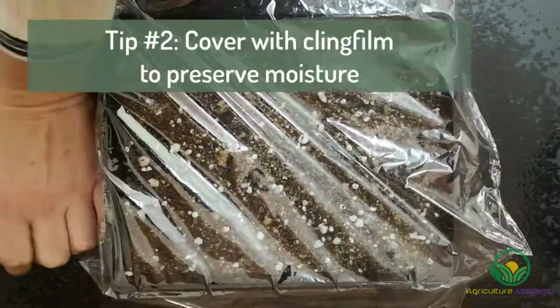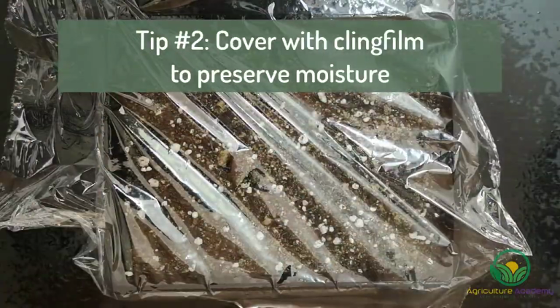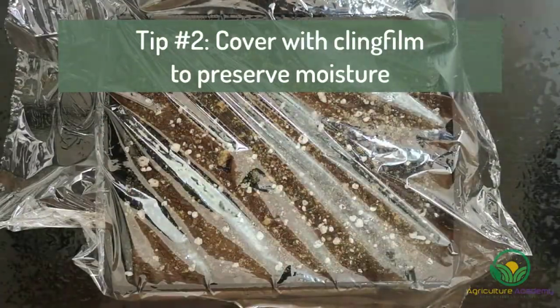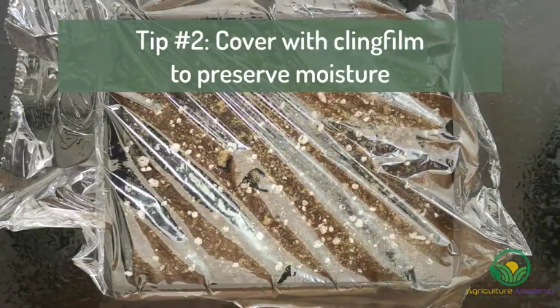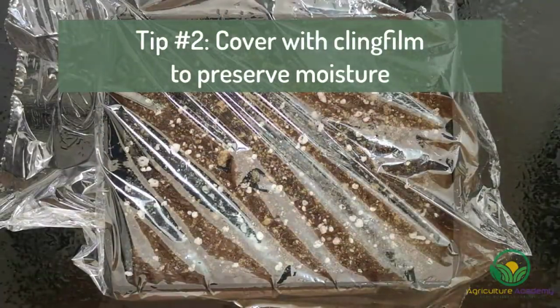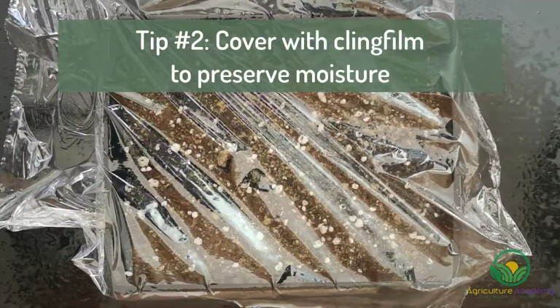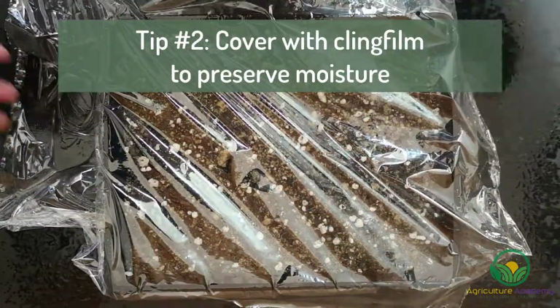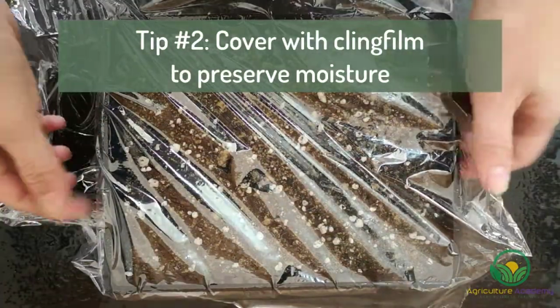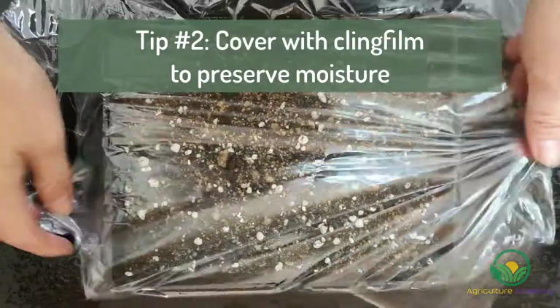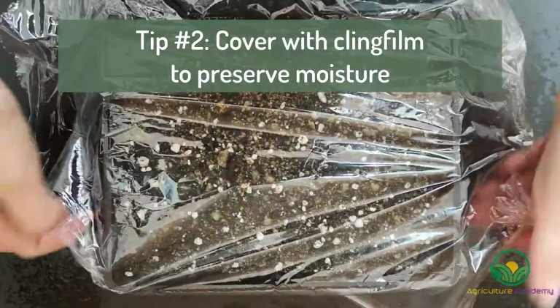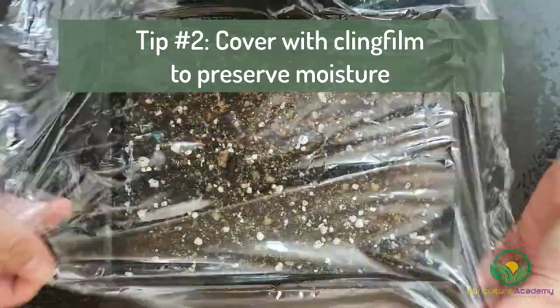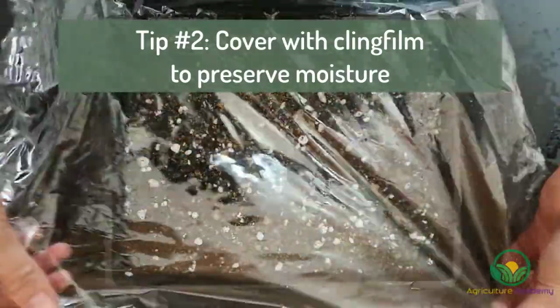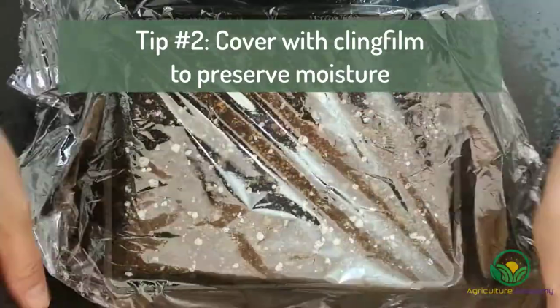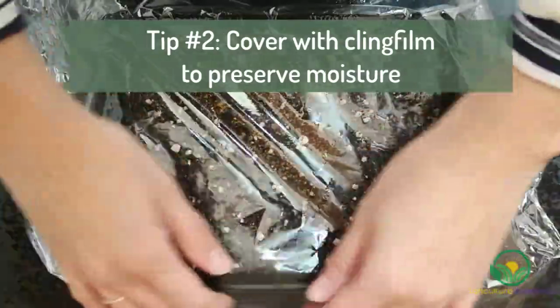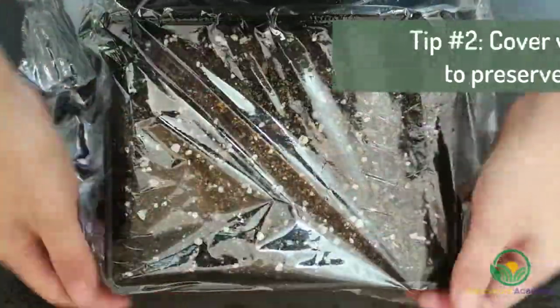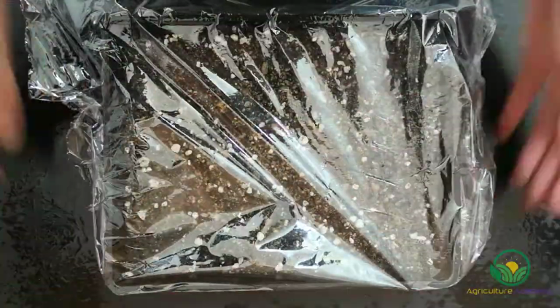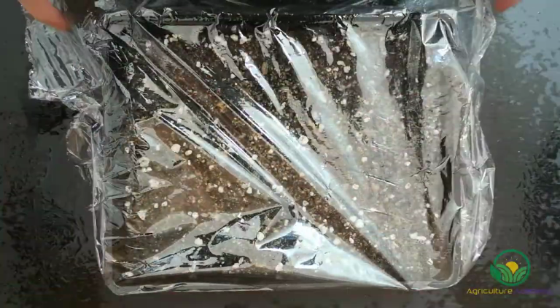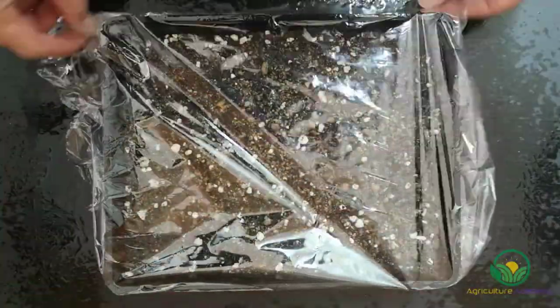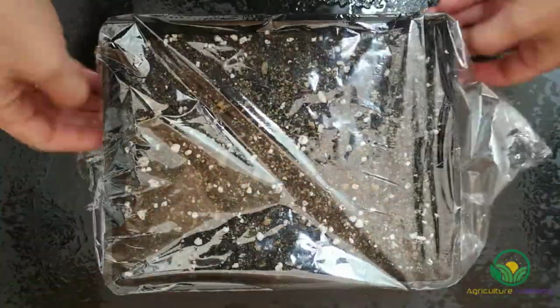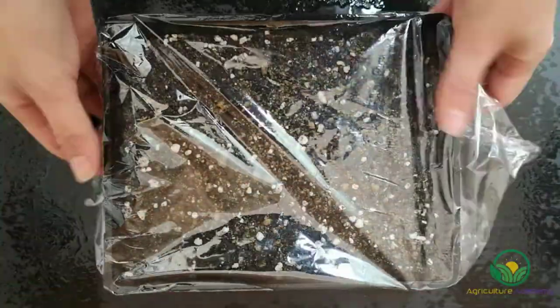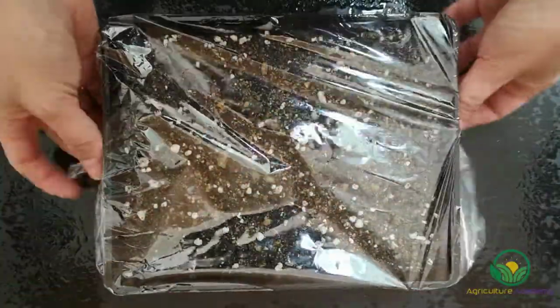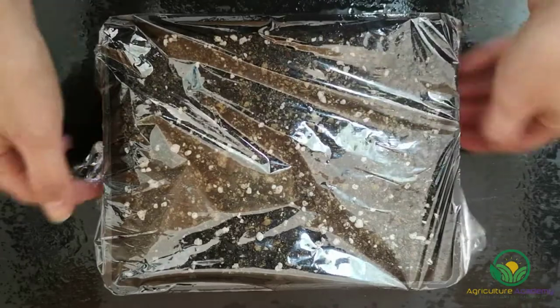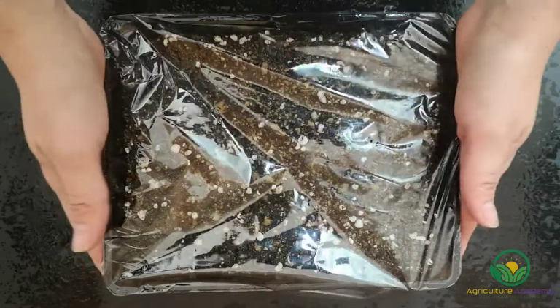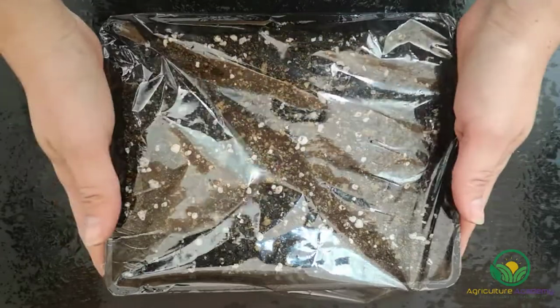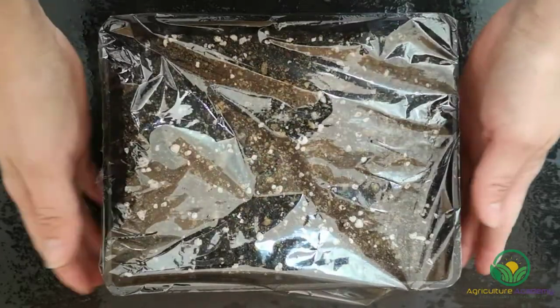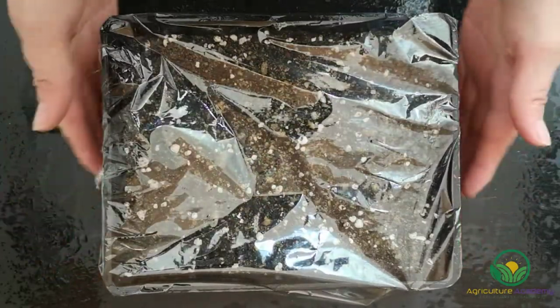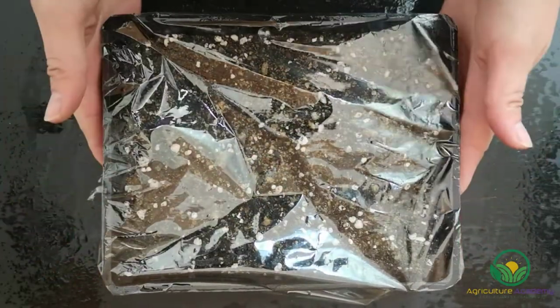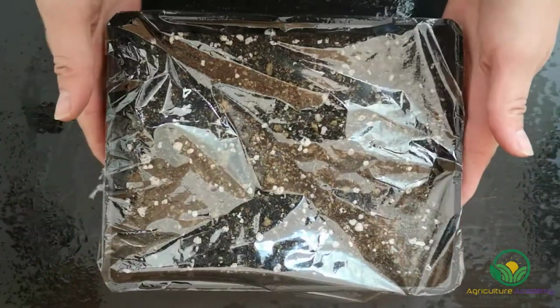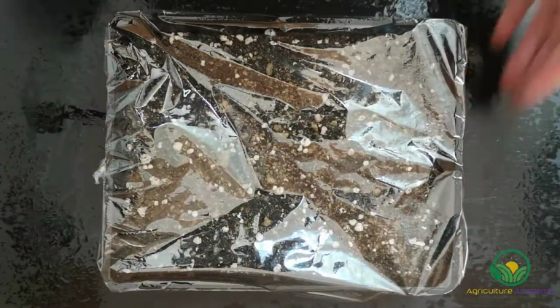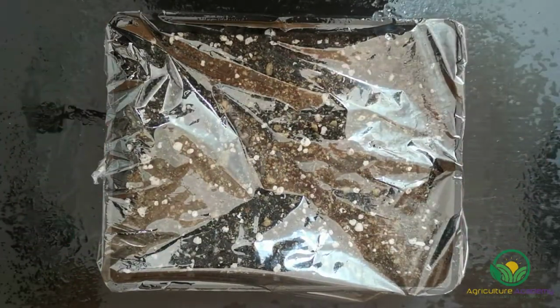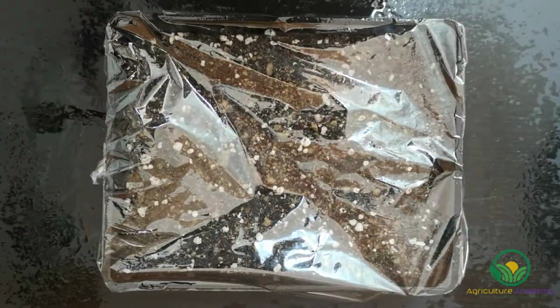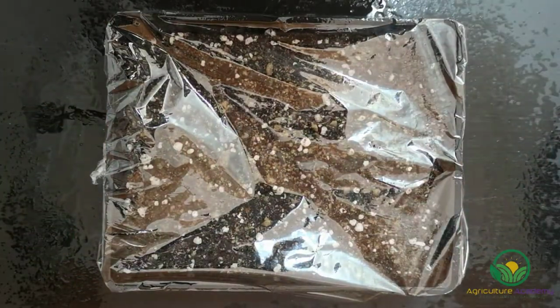Tip number 2: cover your newly sown seeds with clingfilm to preserve moisture. Heat will be conserved and the soil will be less likely to dry out. Remove any excess moisture from the clingfilm once a day to limit waterlogging.